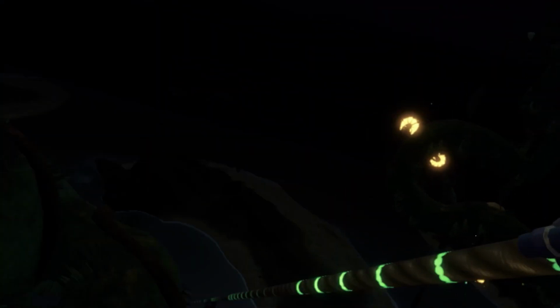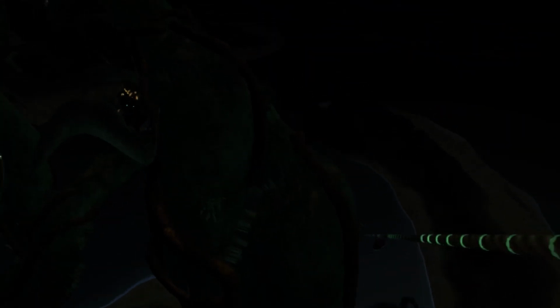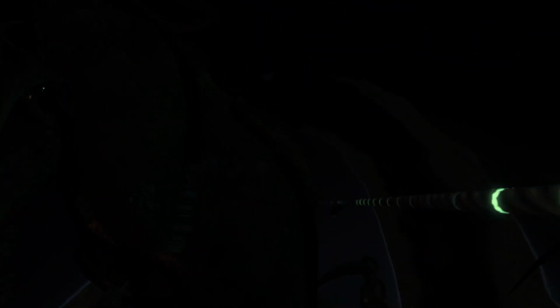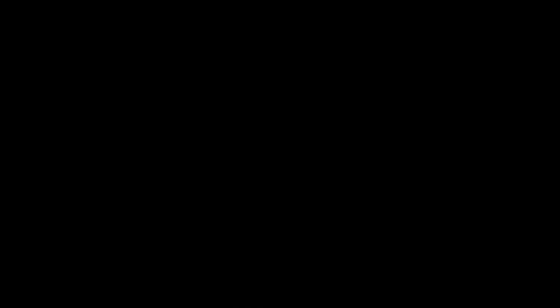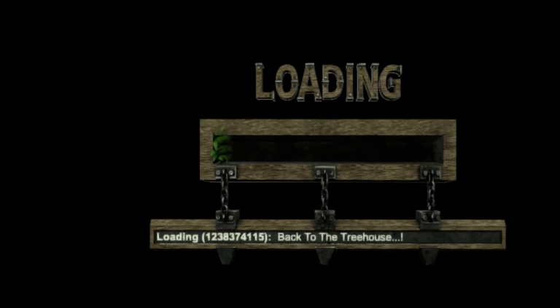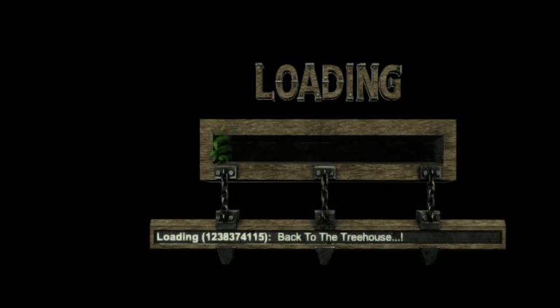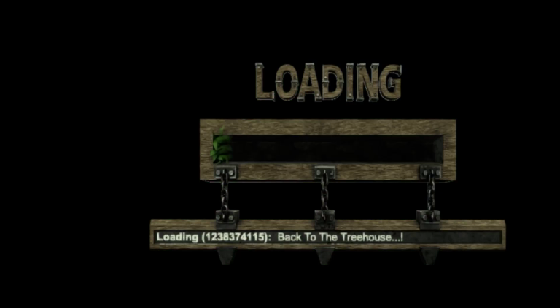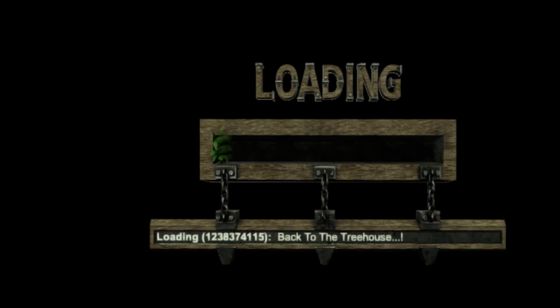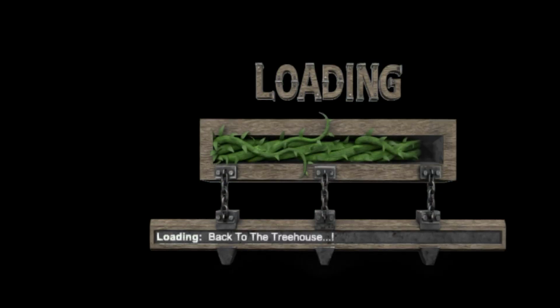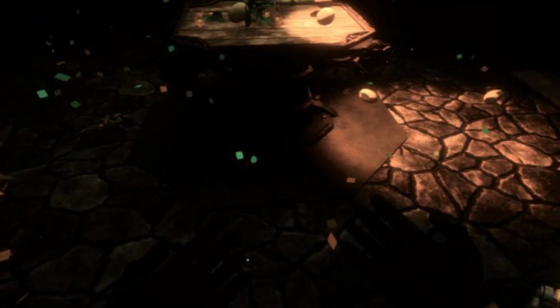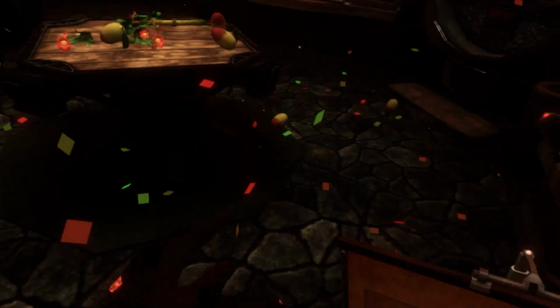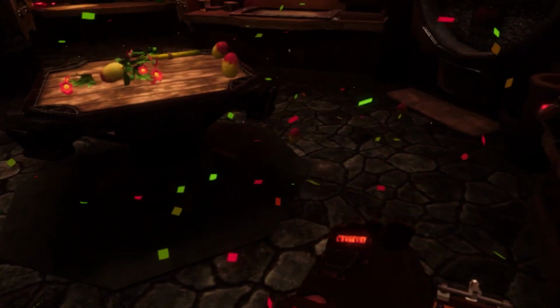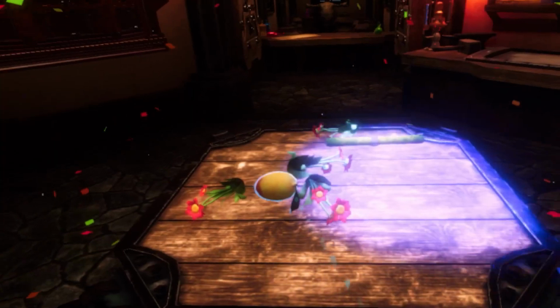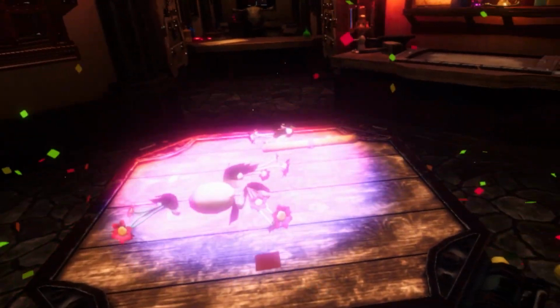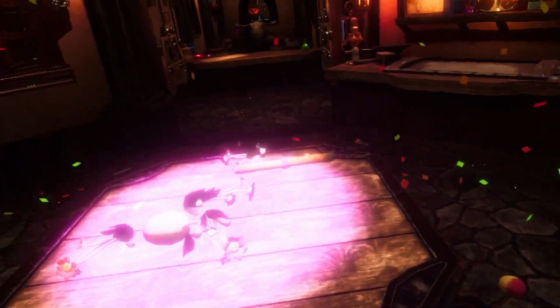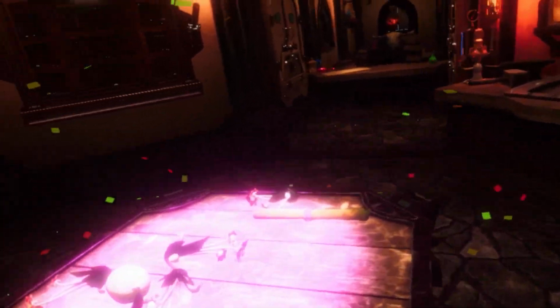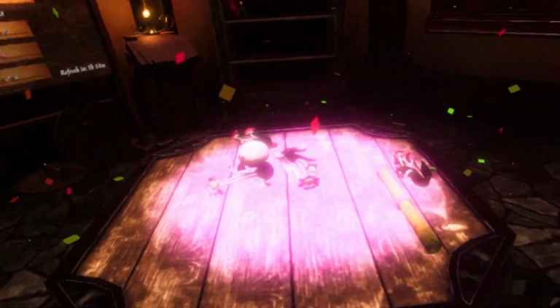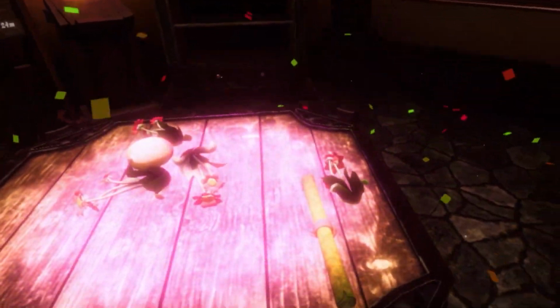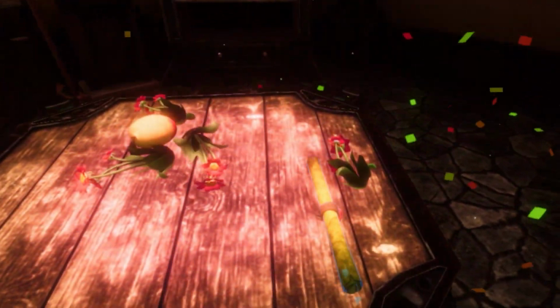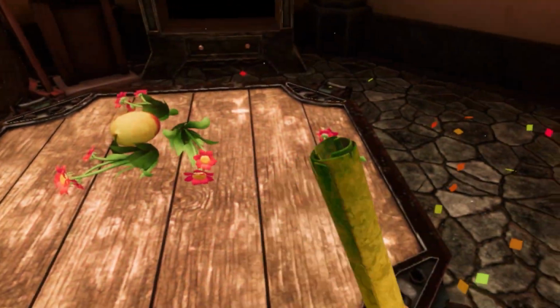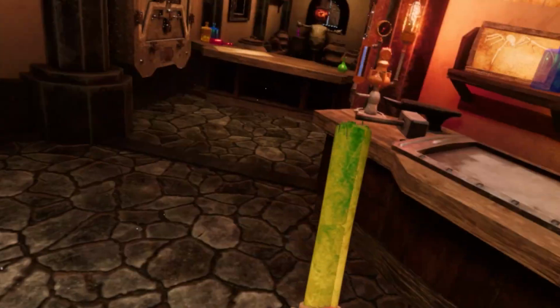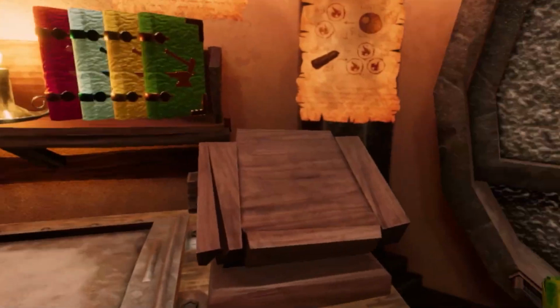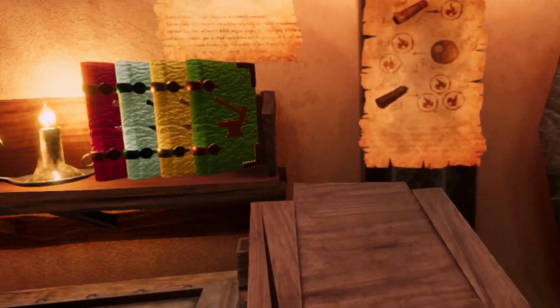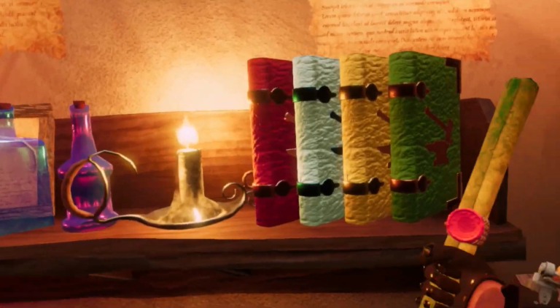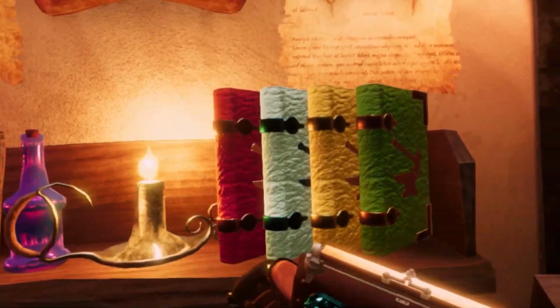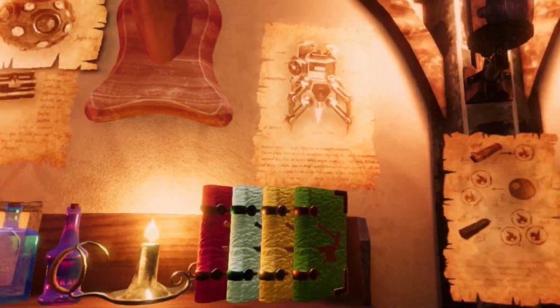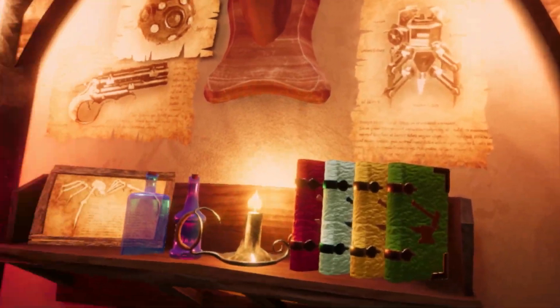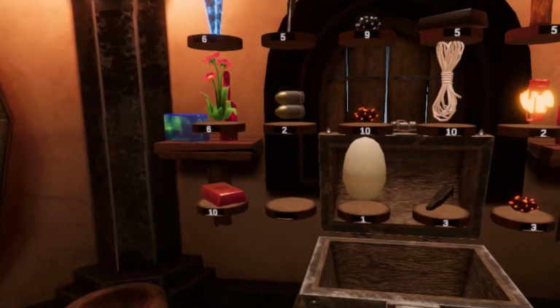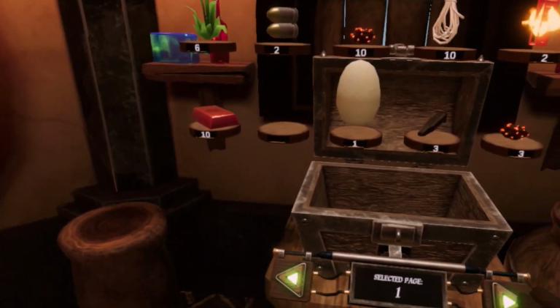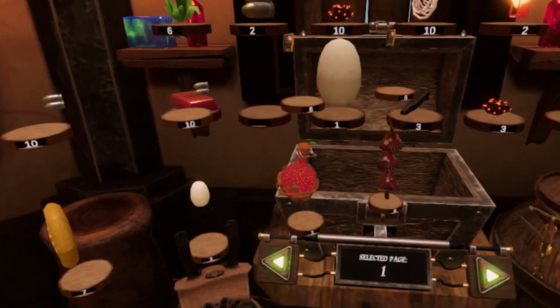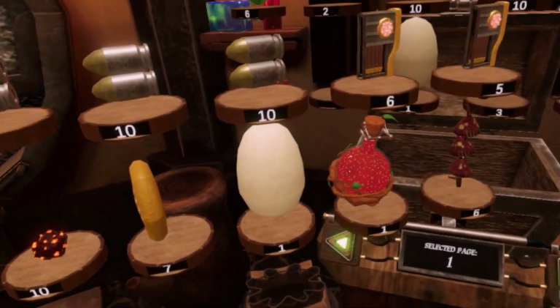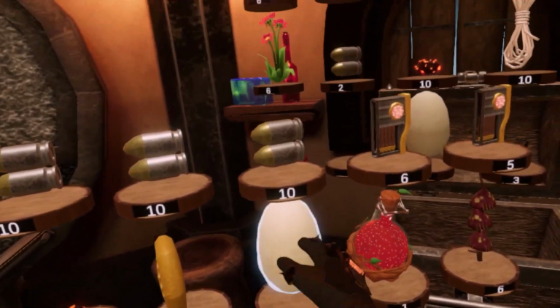So we did the main mission, which was the beehive, which was what I was going for. So we should get a bunch of good stuff. We got a bunch of flowers. We got a new scroll, which is good, which we can put in one of the books. So let's go ahead and put up a bunch of the stuff.